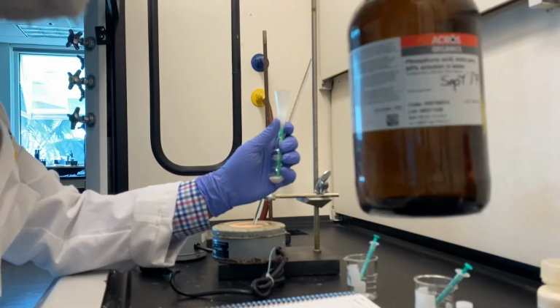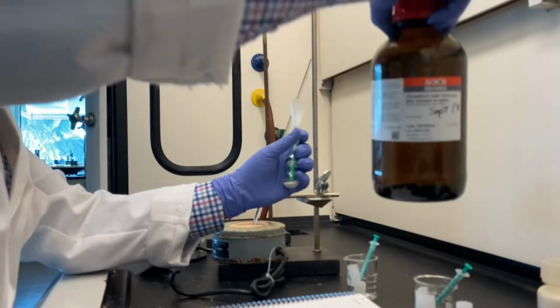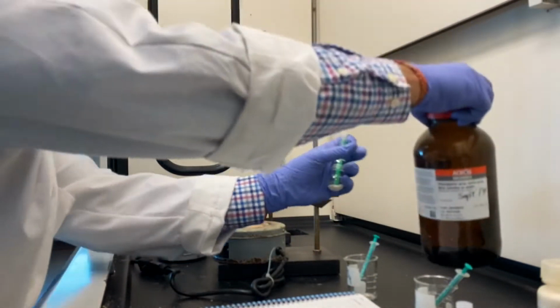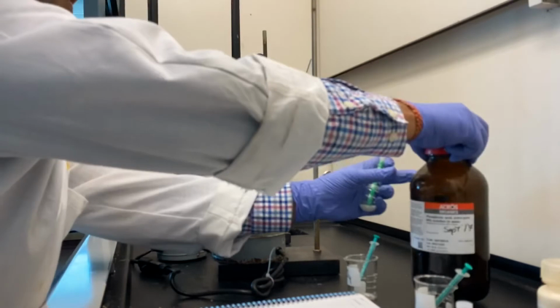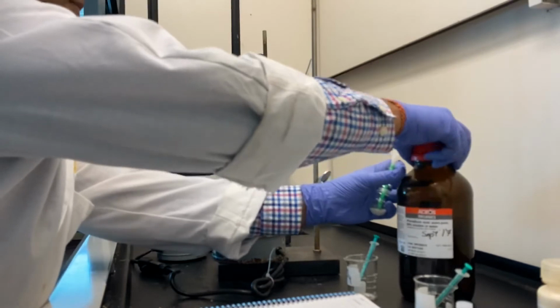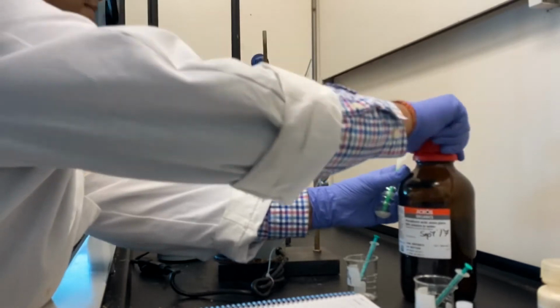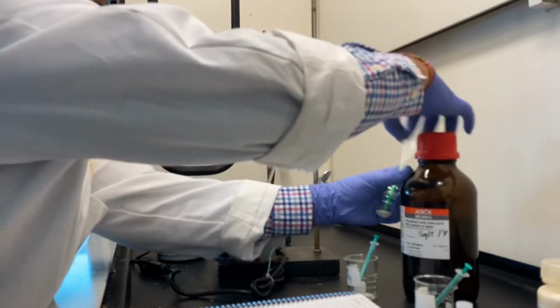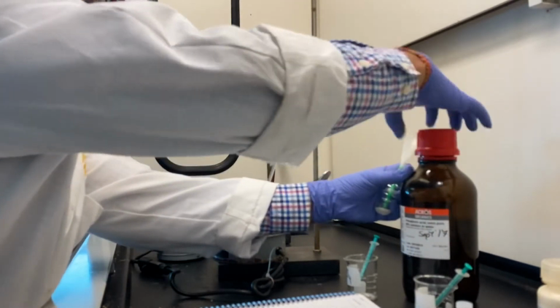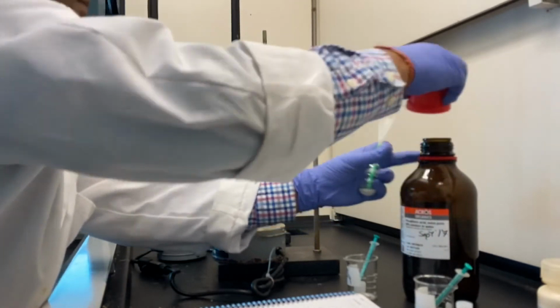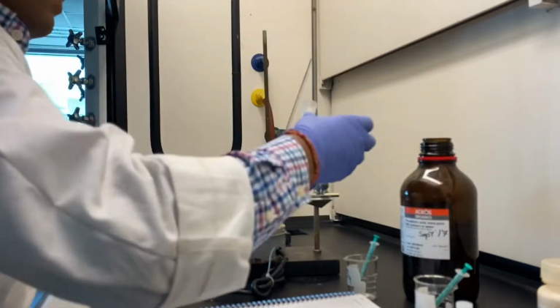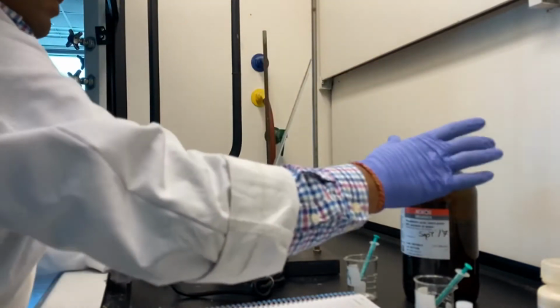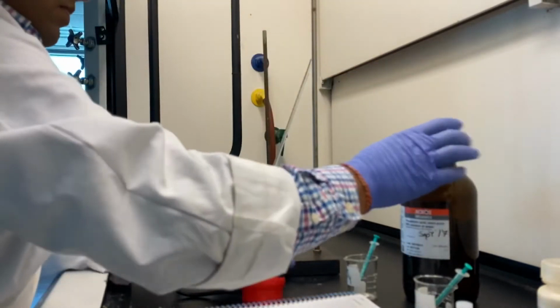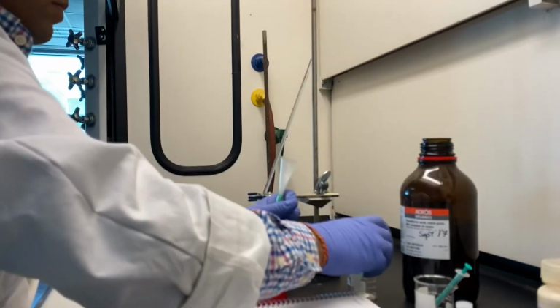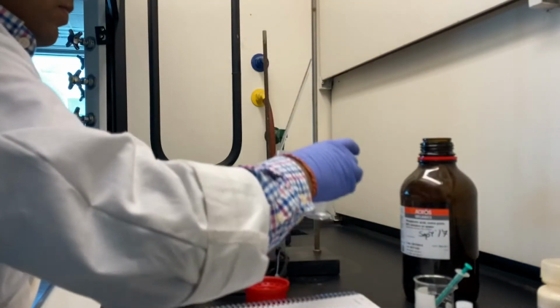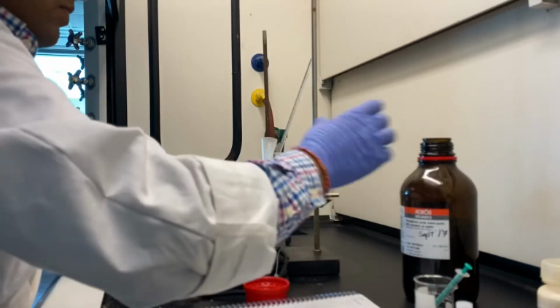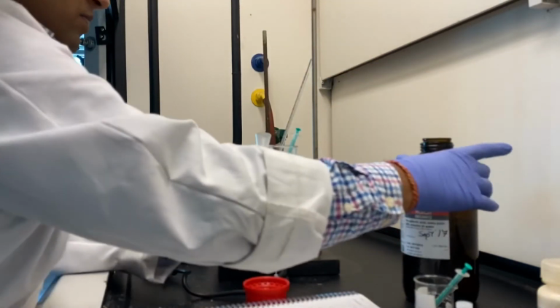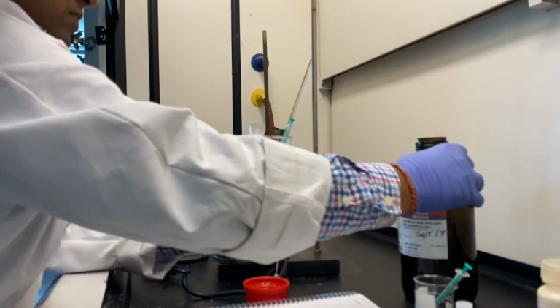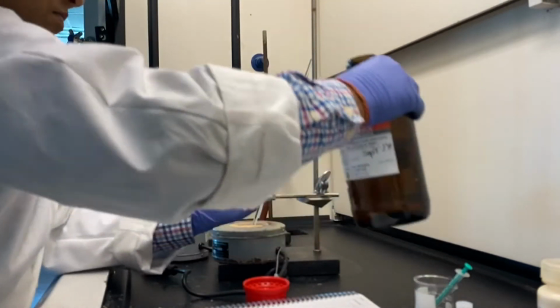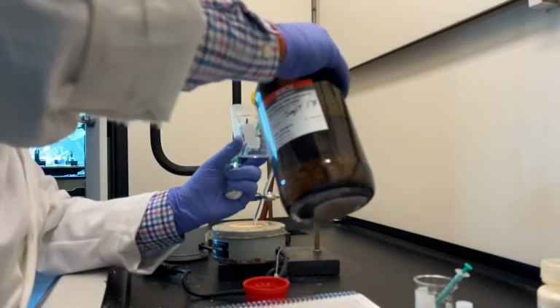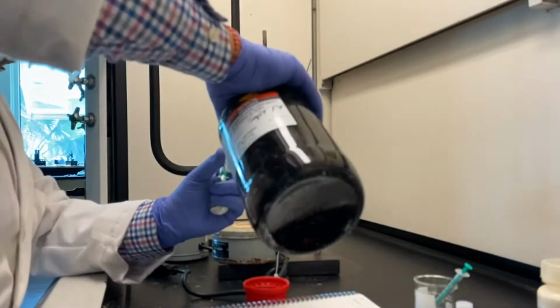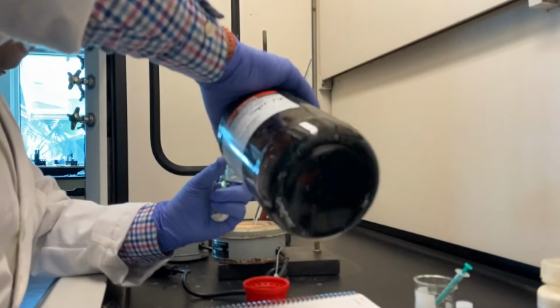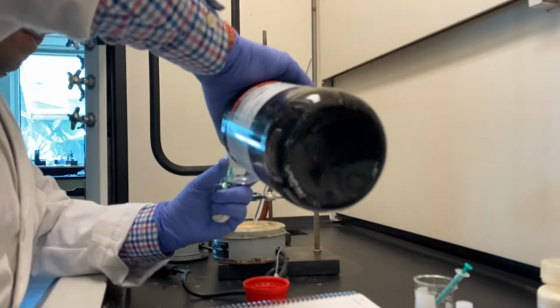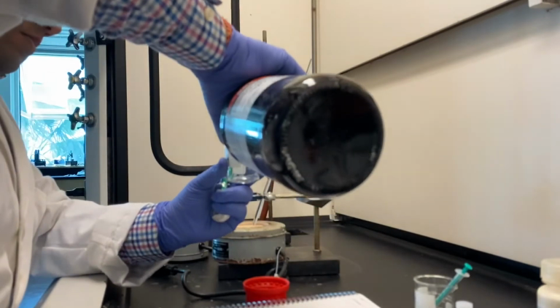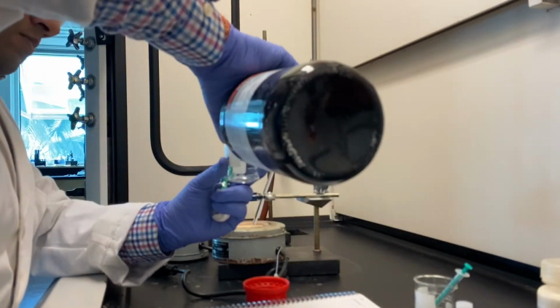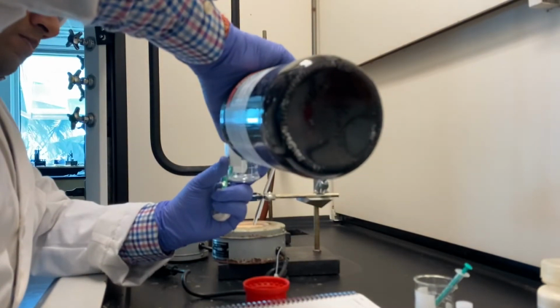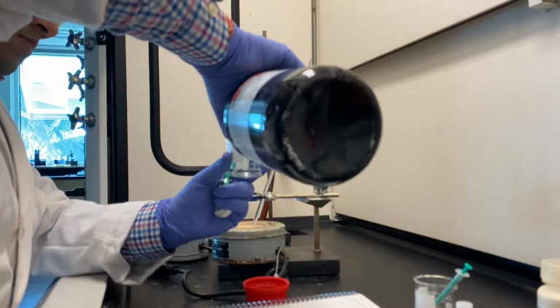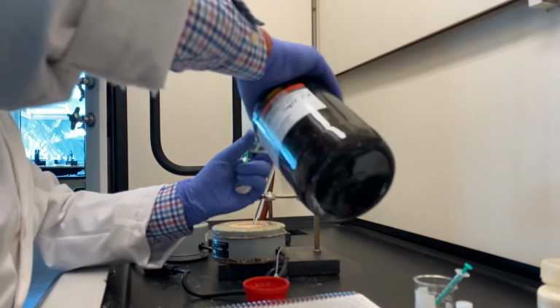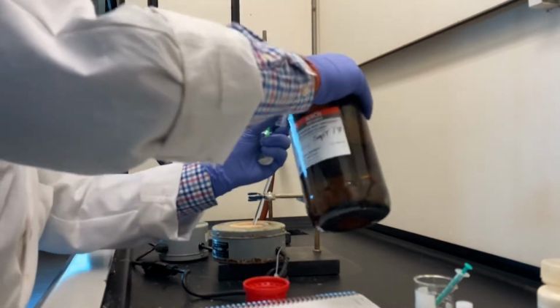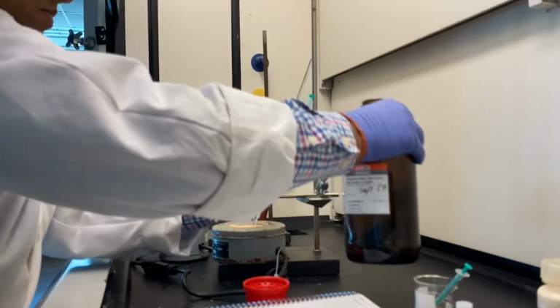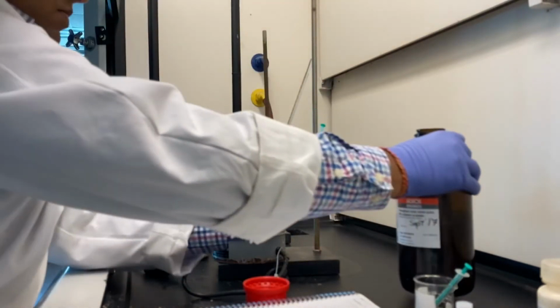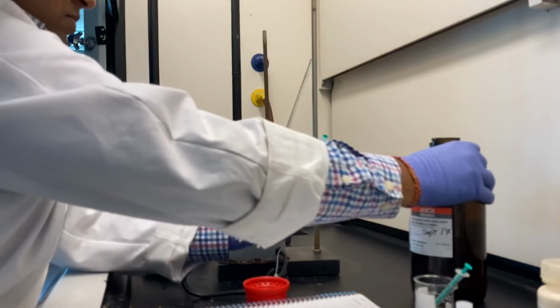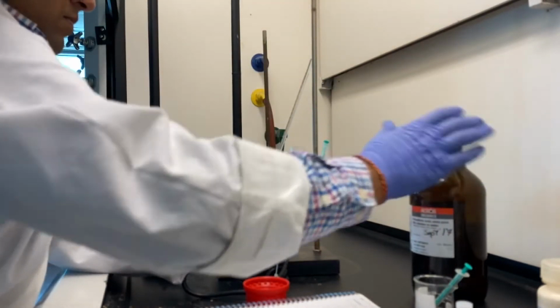Using a separate syringe, add phosphoric acid as well. Remember, phosphoric acid is very corrosive, so be careful.